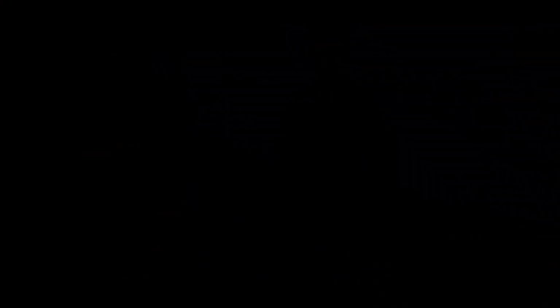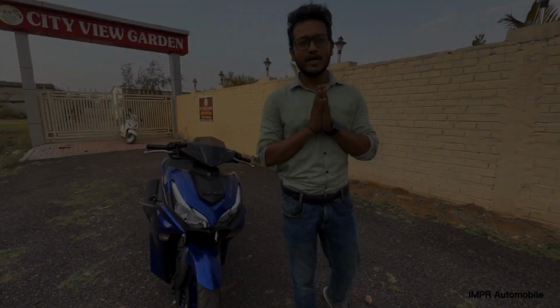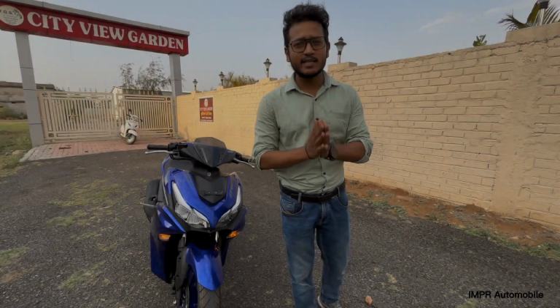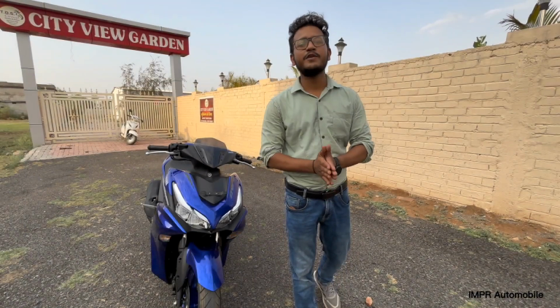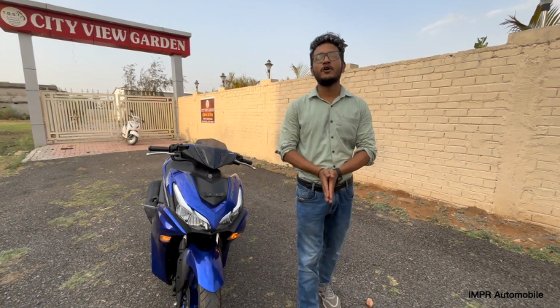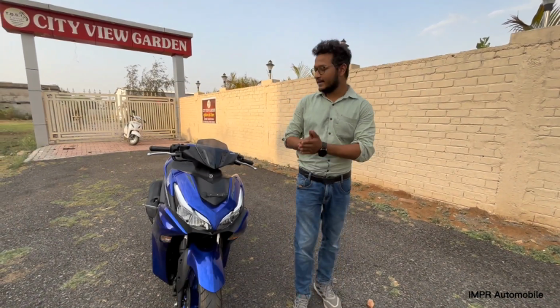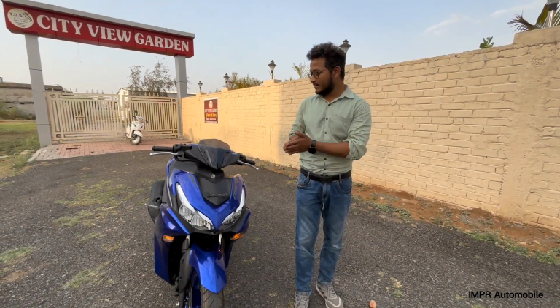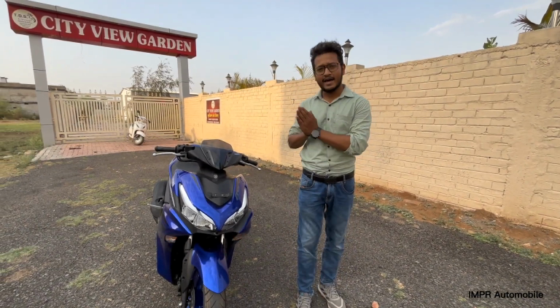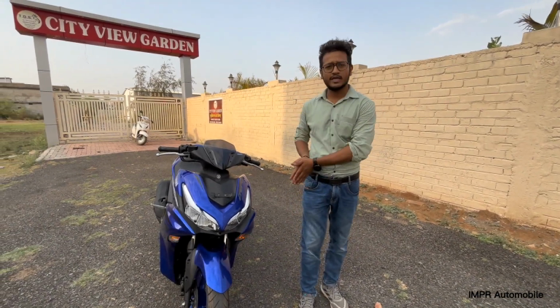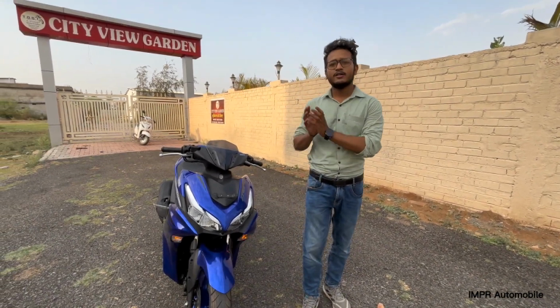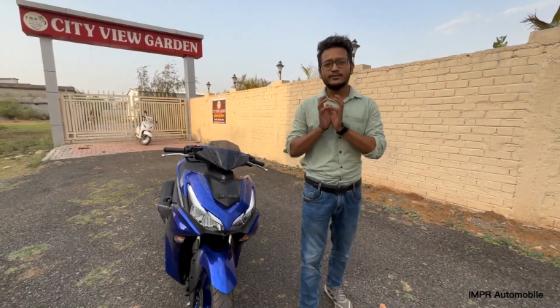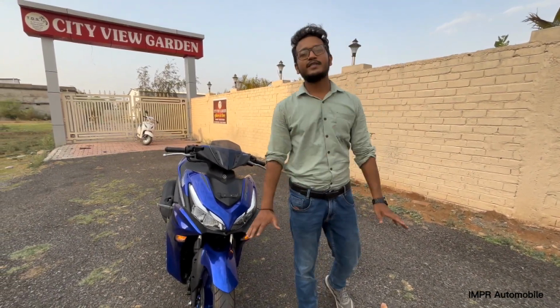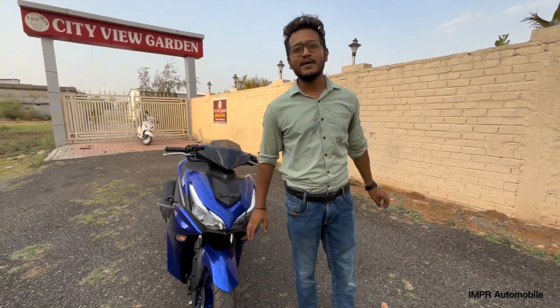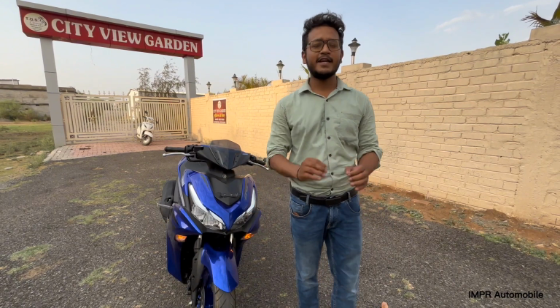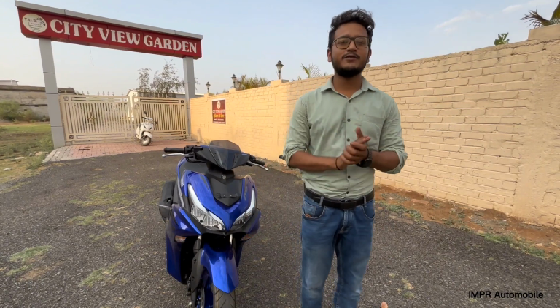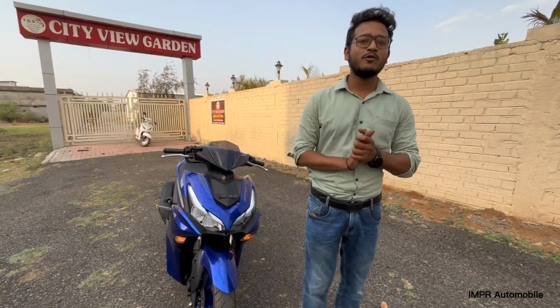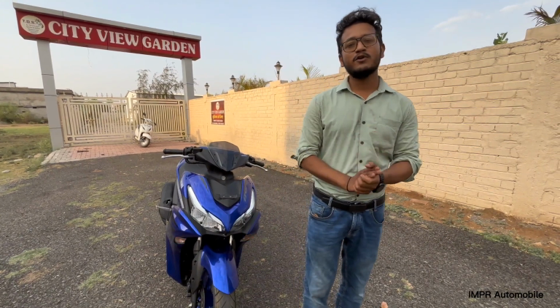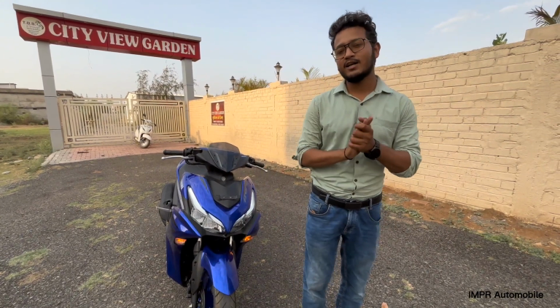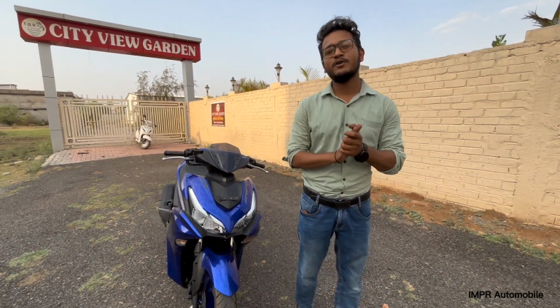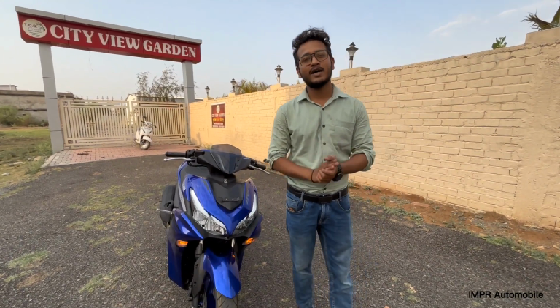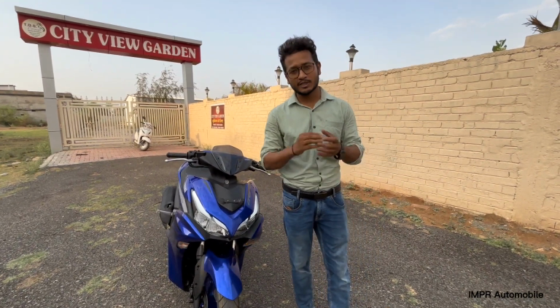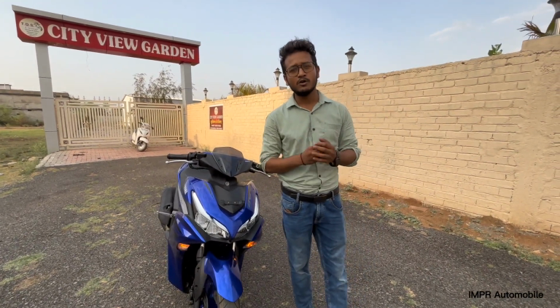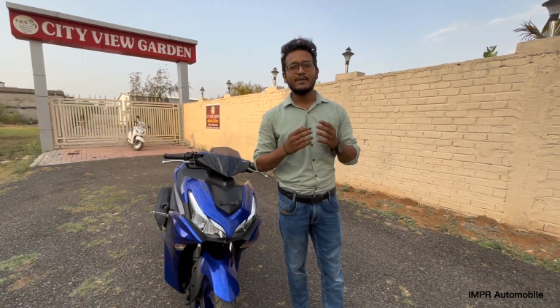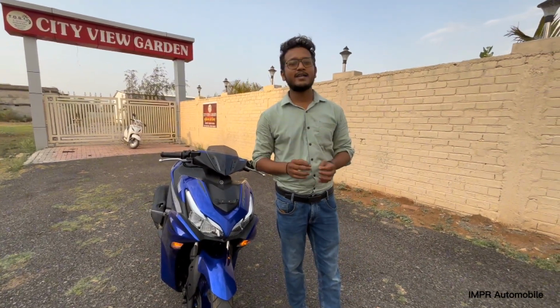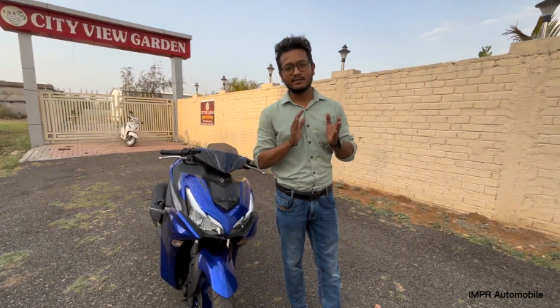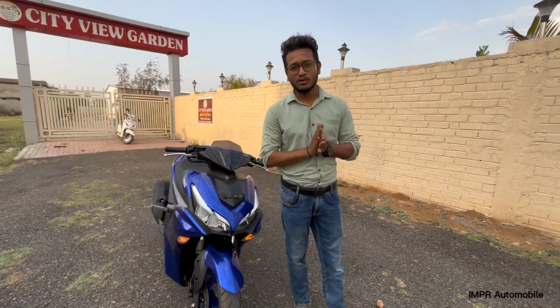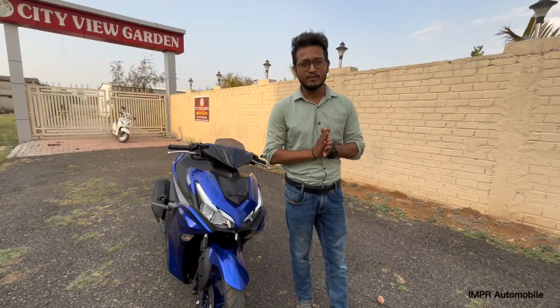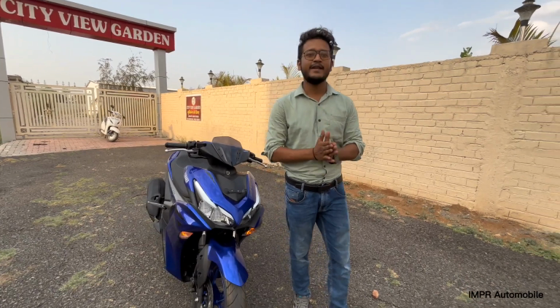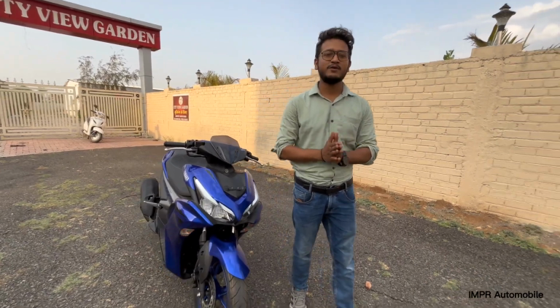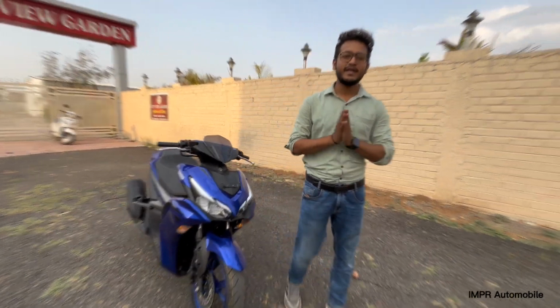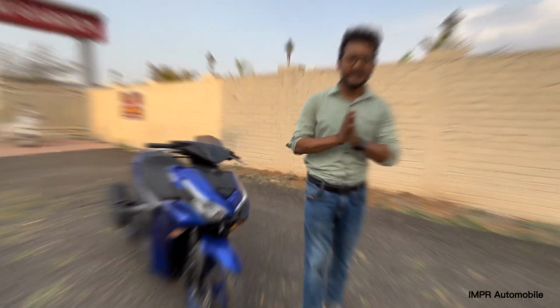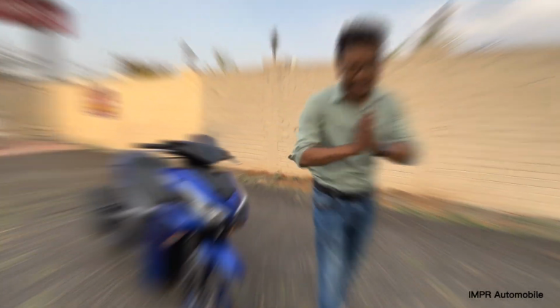So guys, this was the full review video of the Yamaha Aerox. I hope you liked the video. If you did, please comment, like, share, and subscribe. See you in the next video — bye bye, take care!